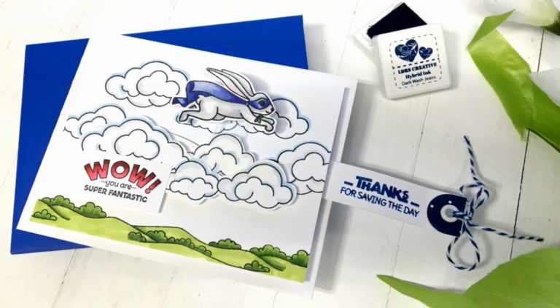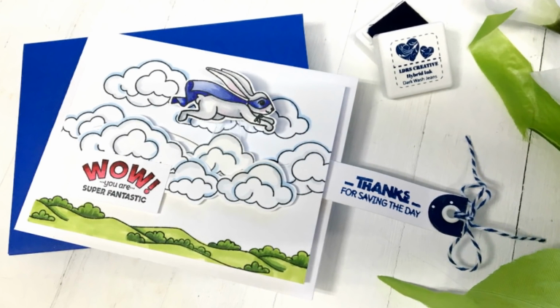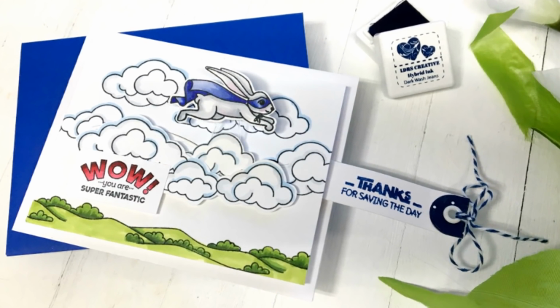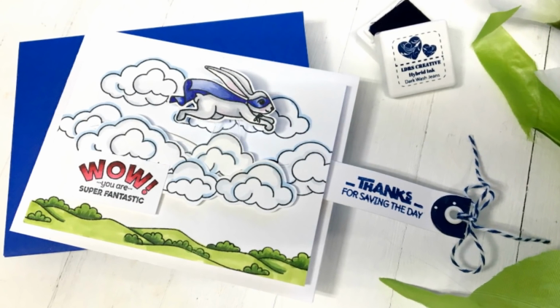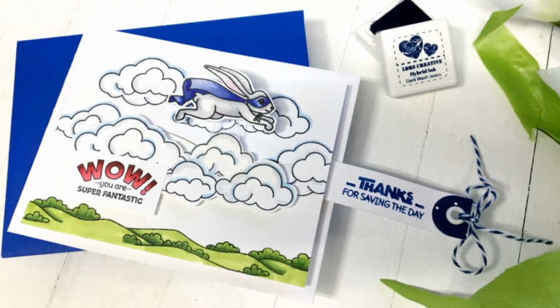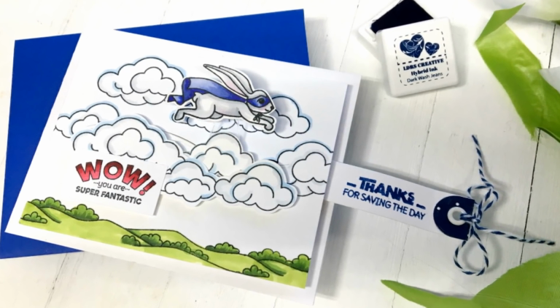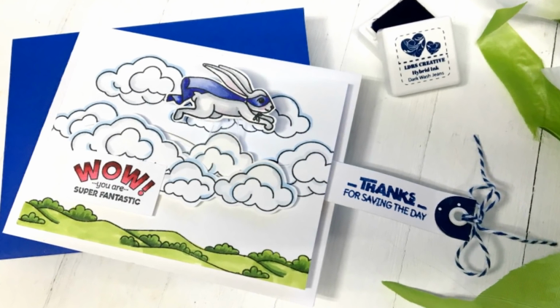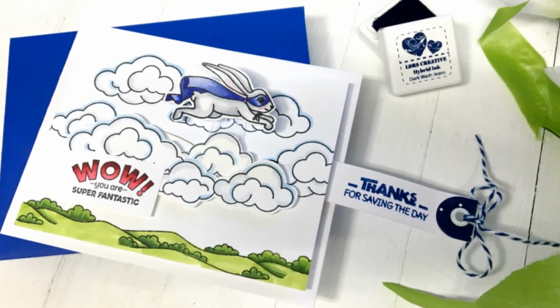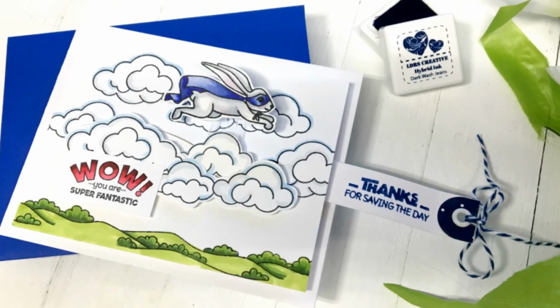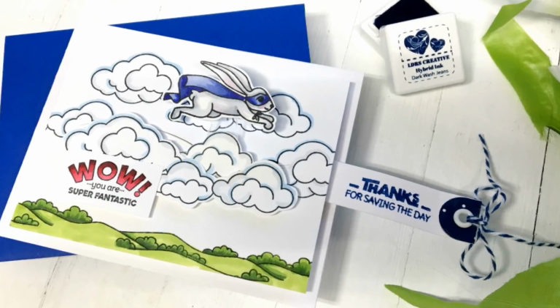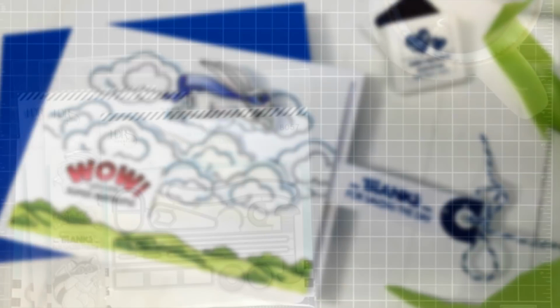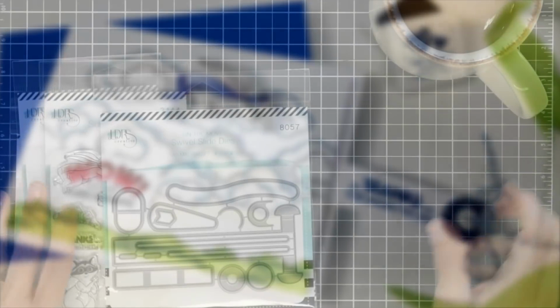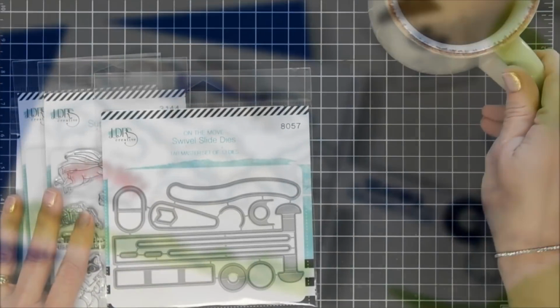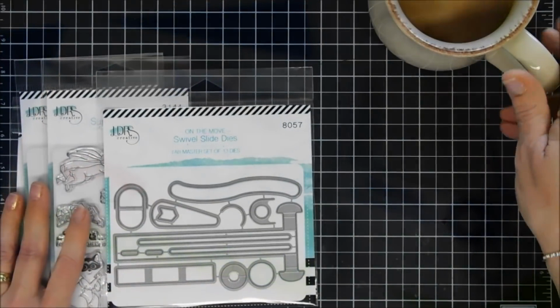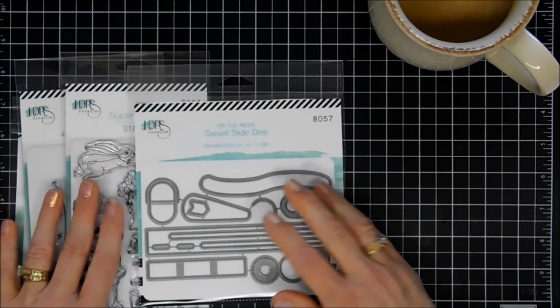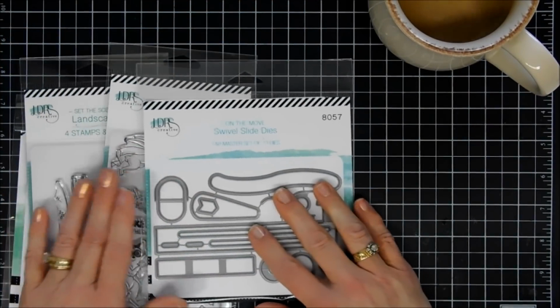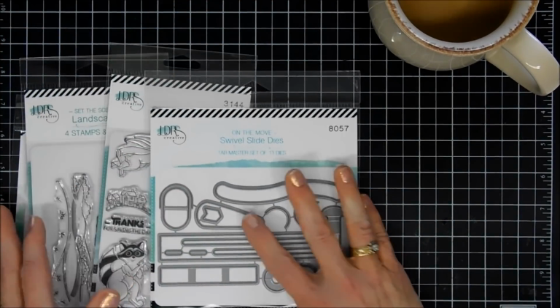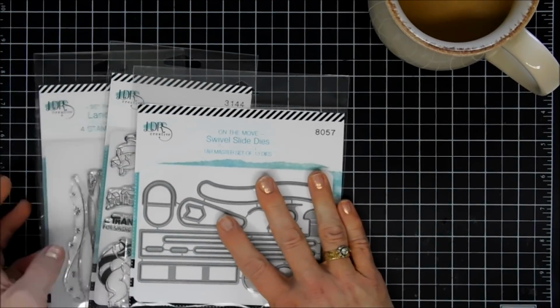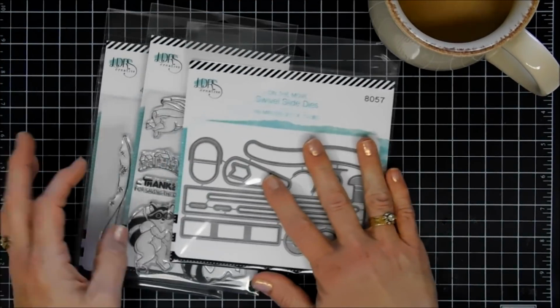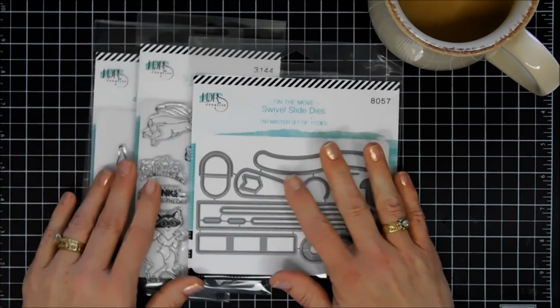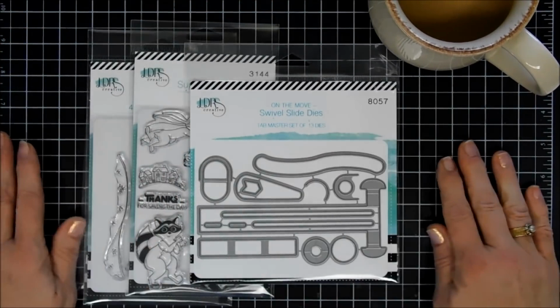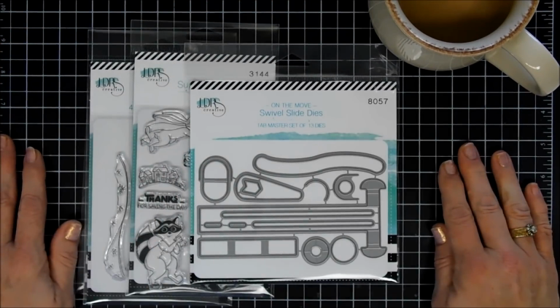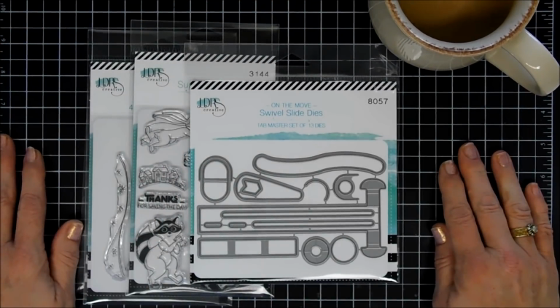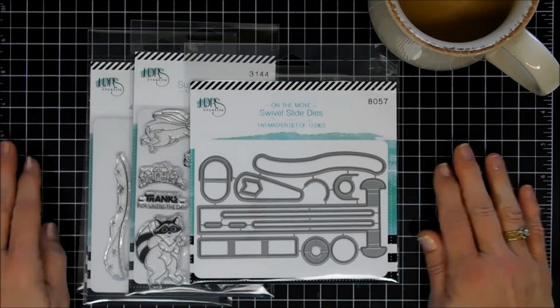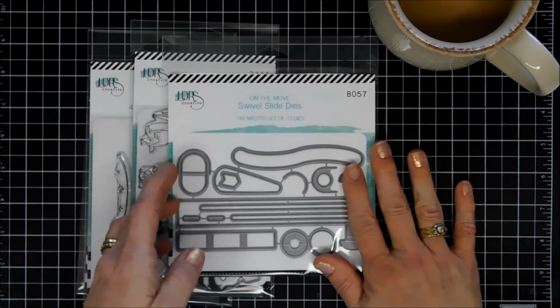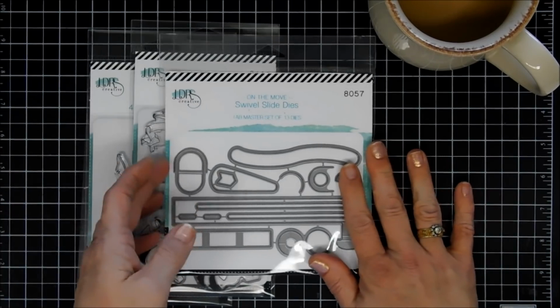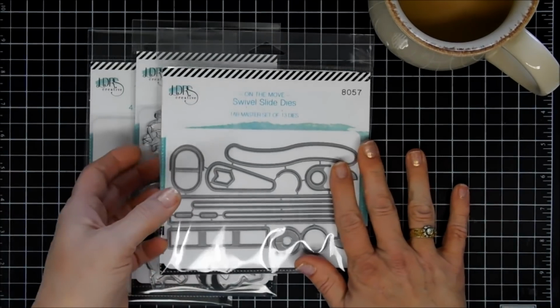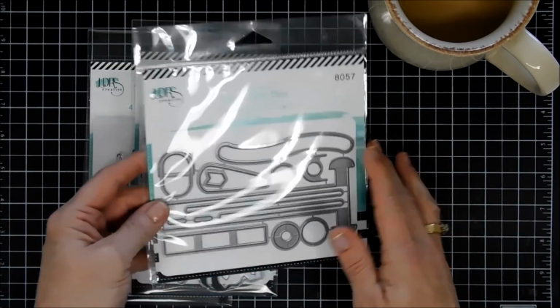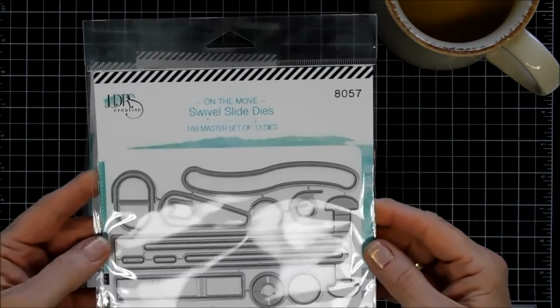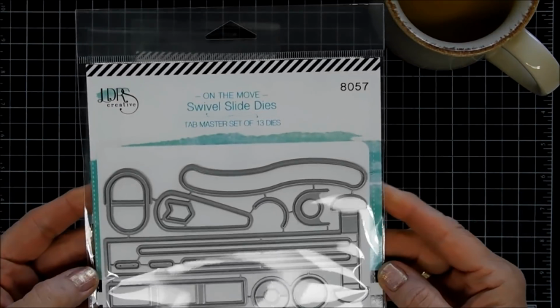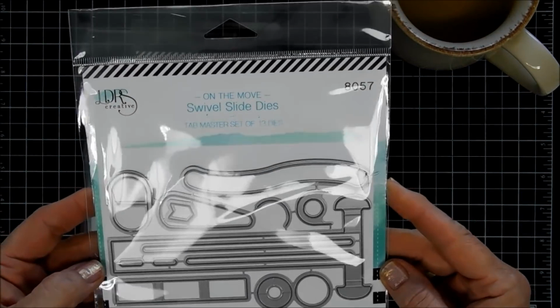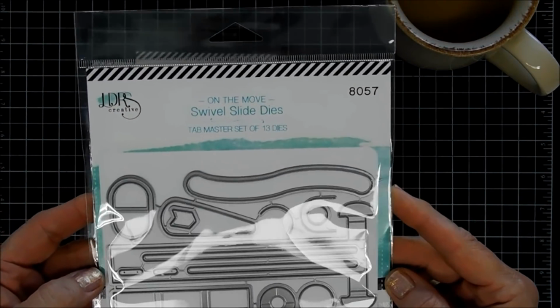Hello everyone, Tina here. I hope you're having a fantastic day. Thanks for joining me. Today I'm creating a project using some brand new dies at LDRS Creative Shop. They are called Swivel Slide Dies.